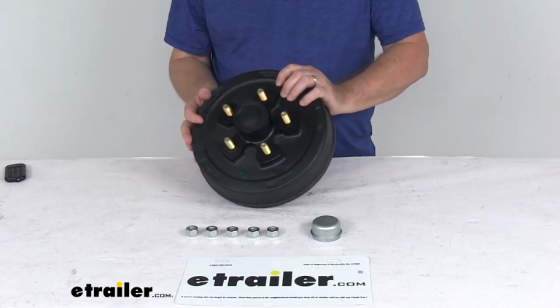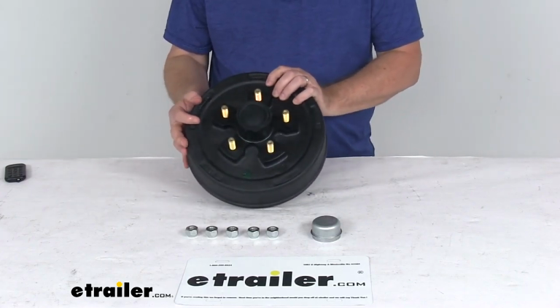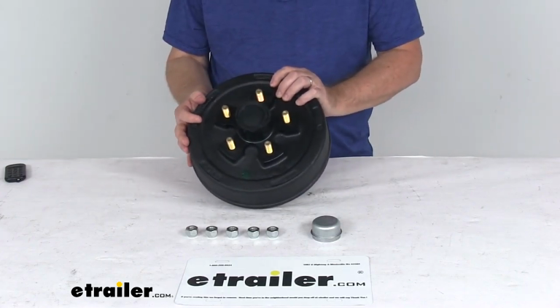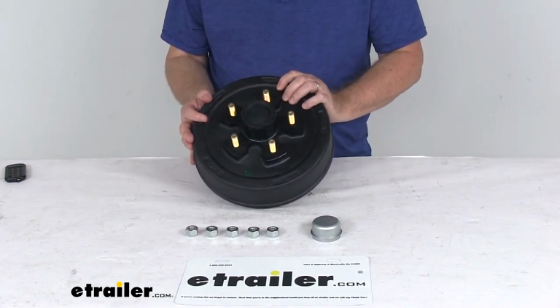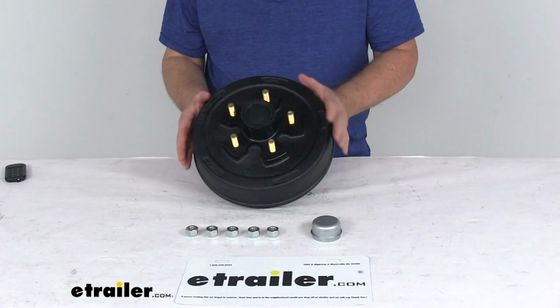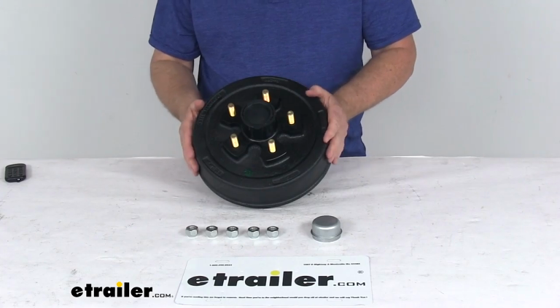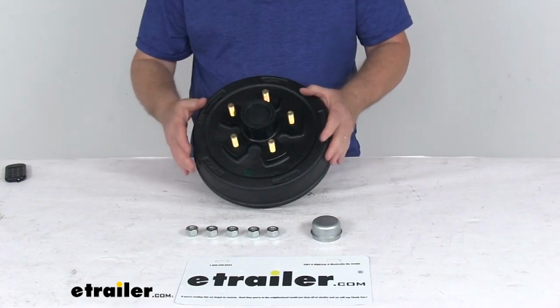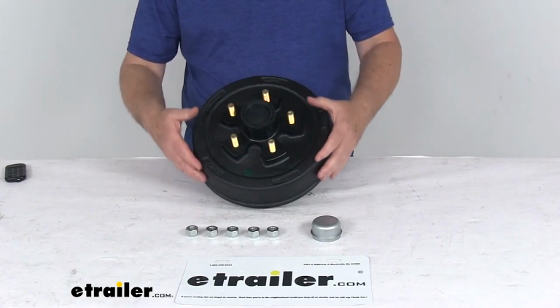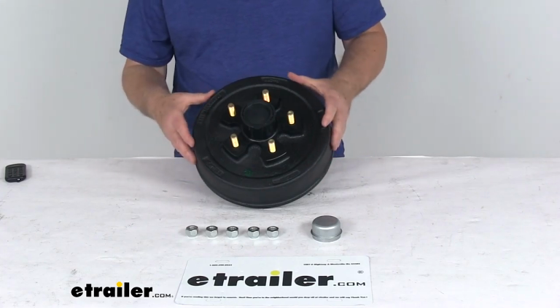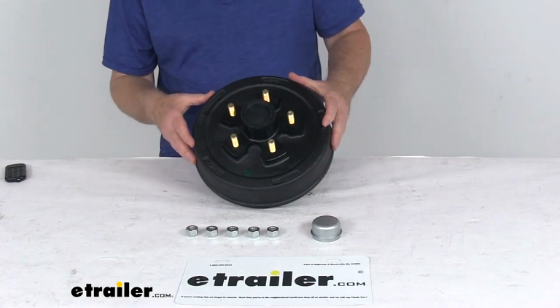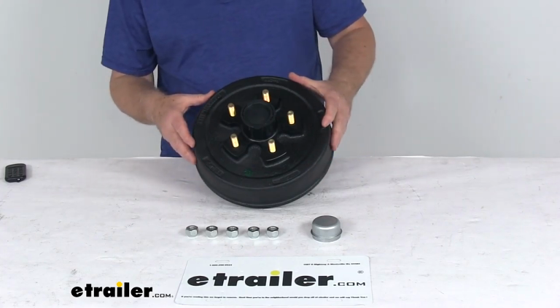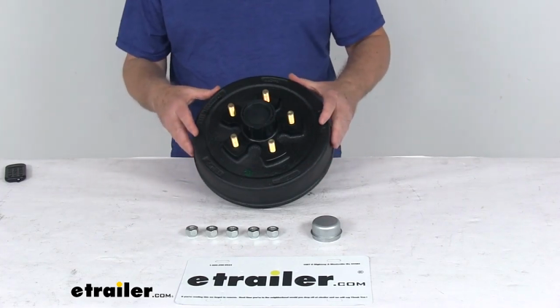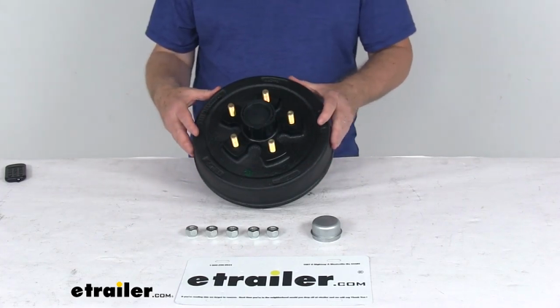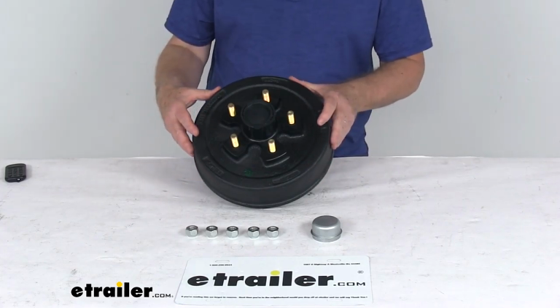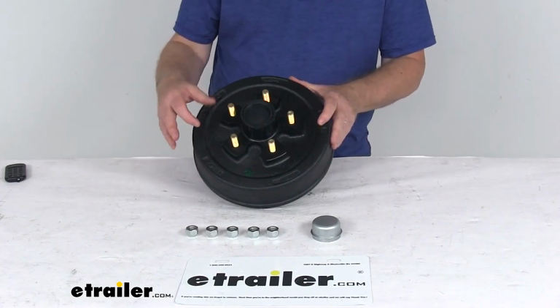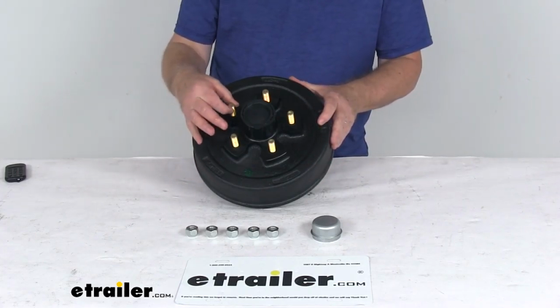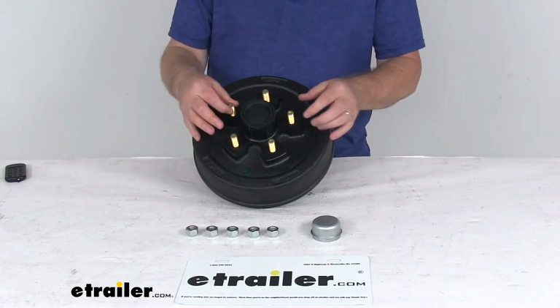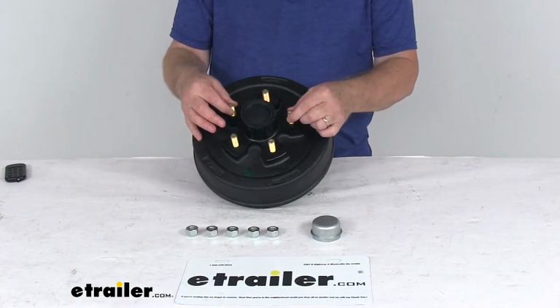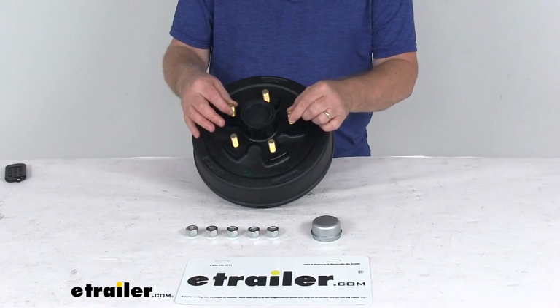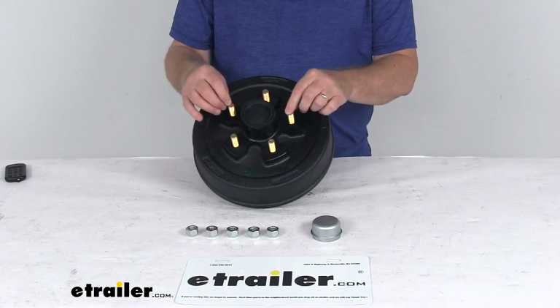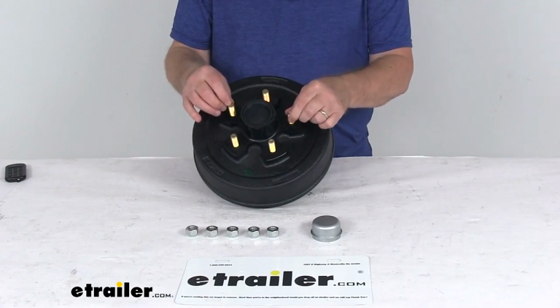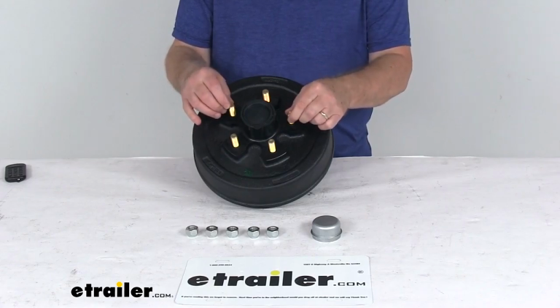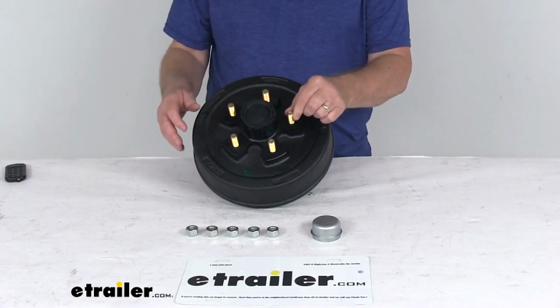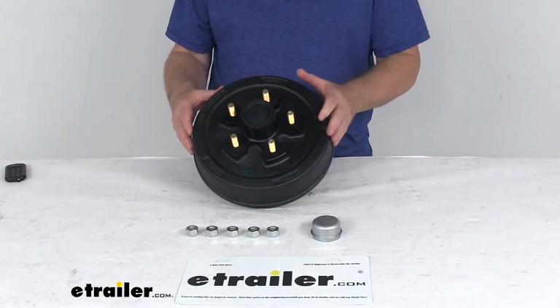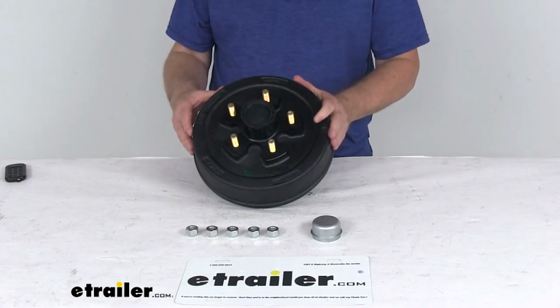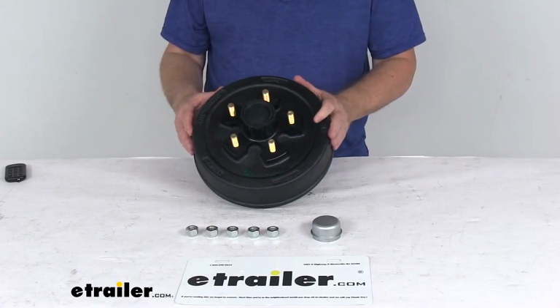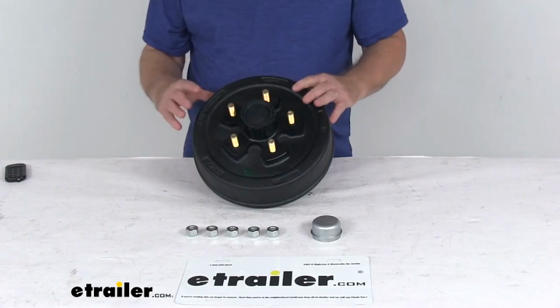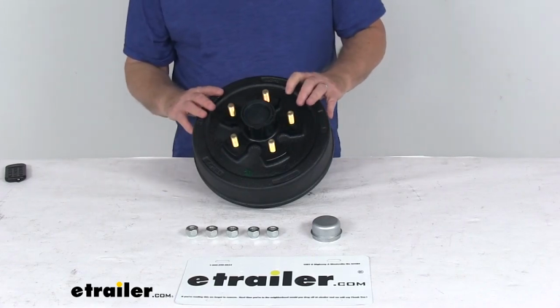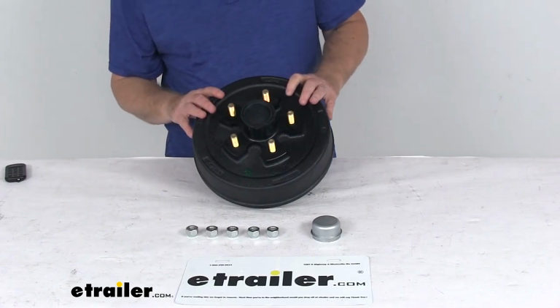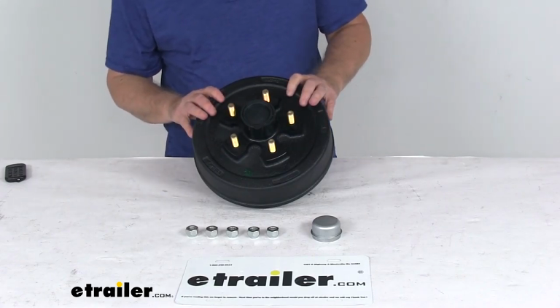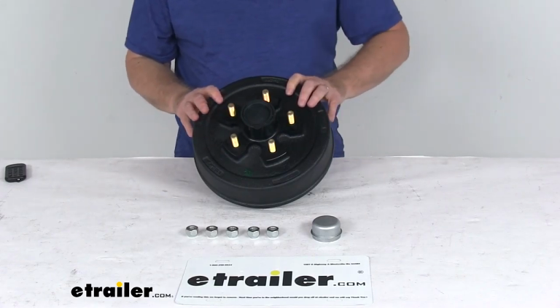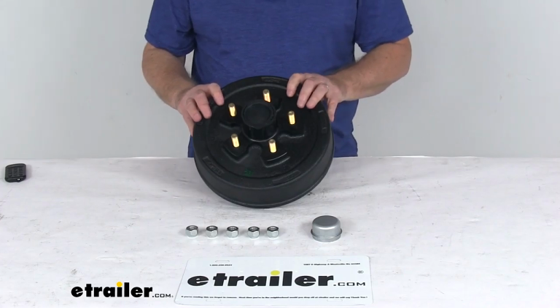This is a sturdy iron construction. It uses a zinc enriched paint on the drum to add durability, and the wheel studs are zinc finished to help resist corrosion. This assembly is QAI and CSA certified.